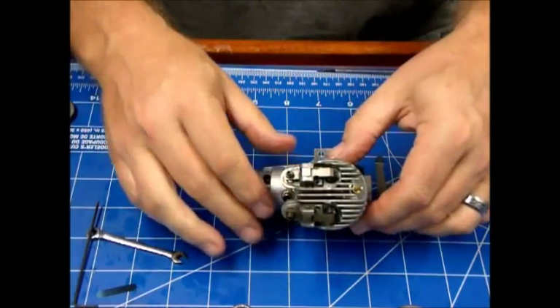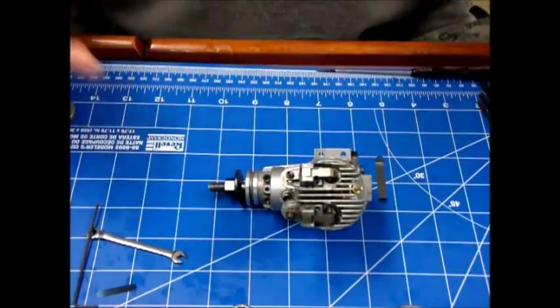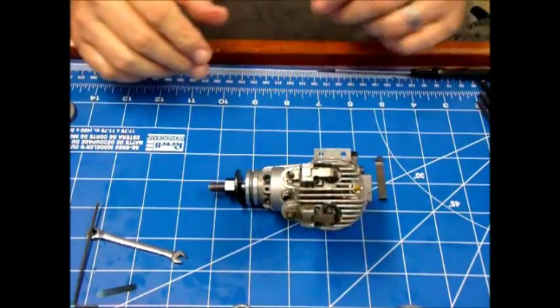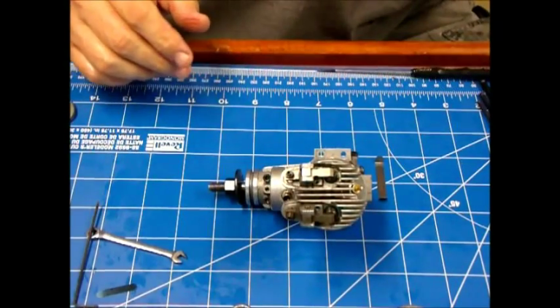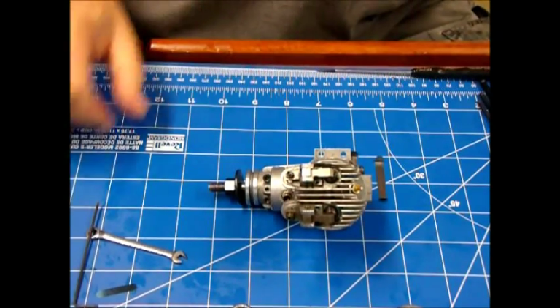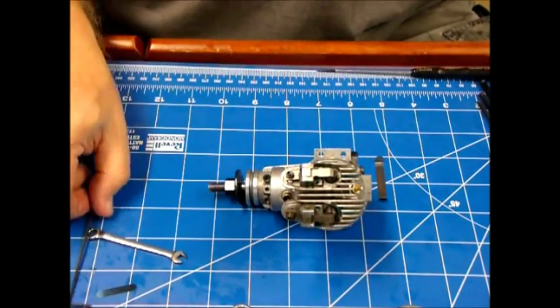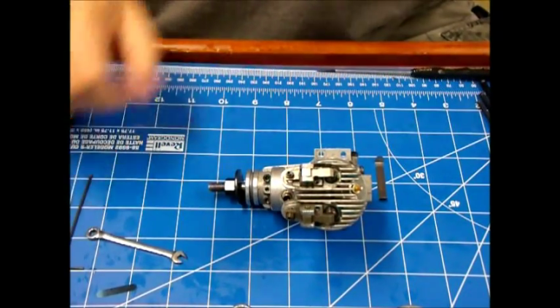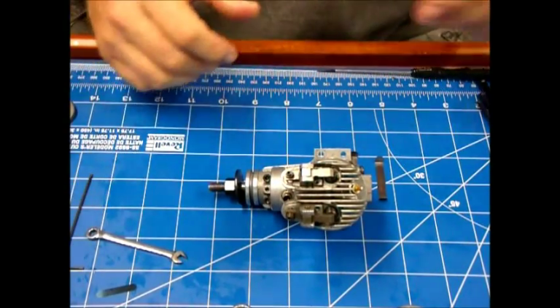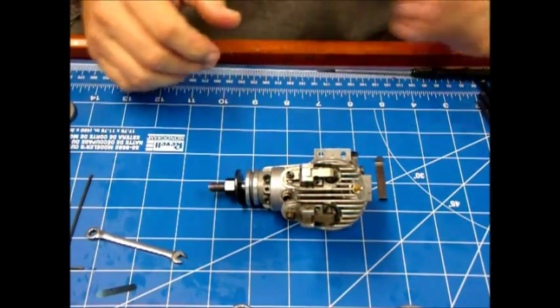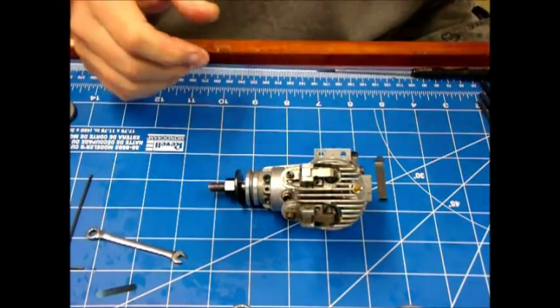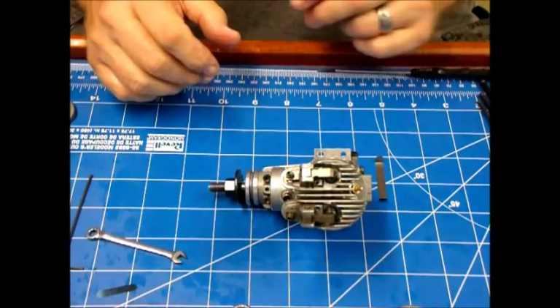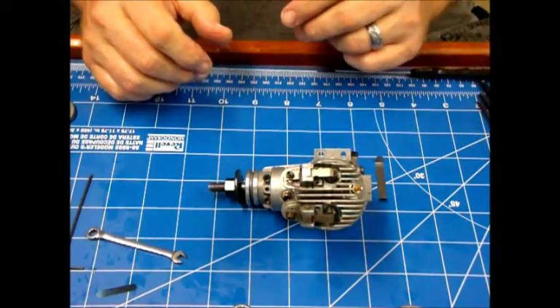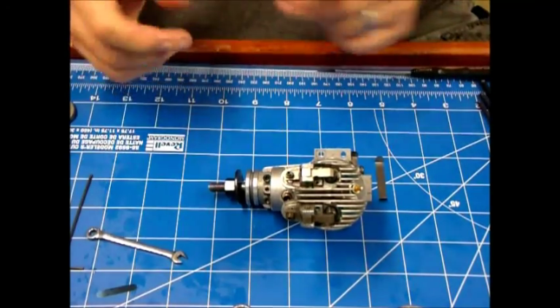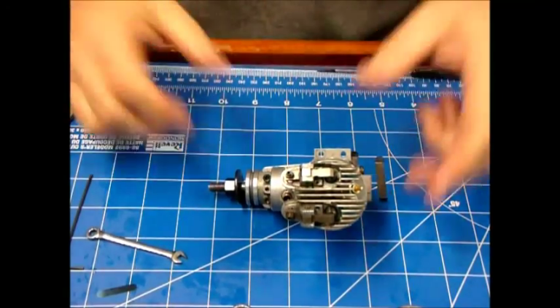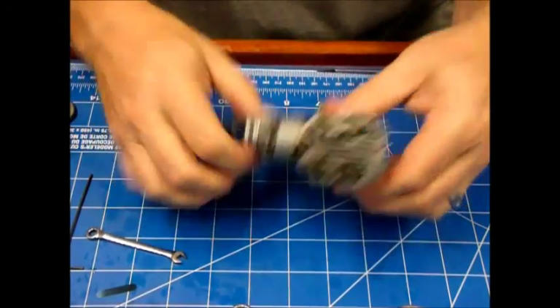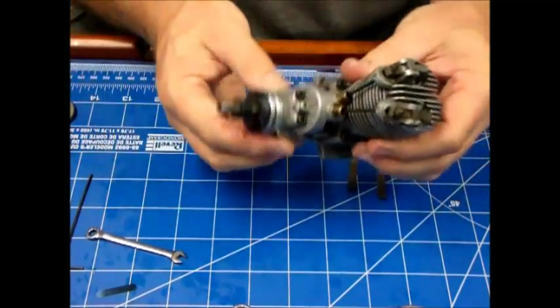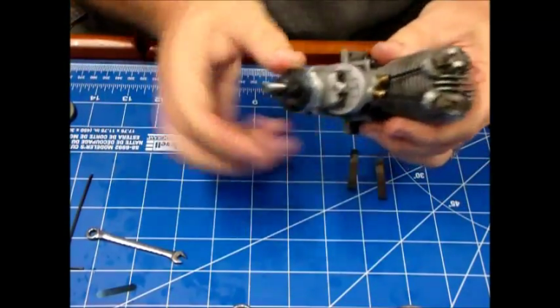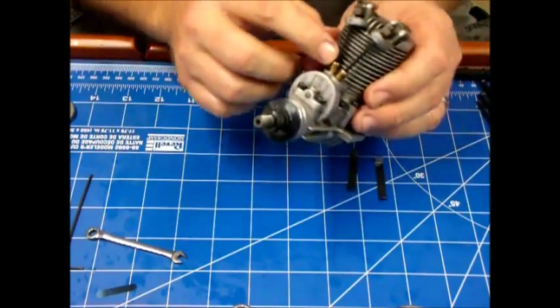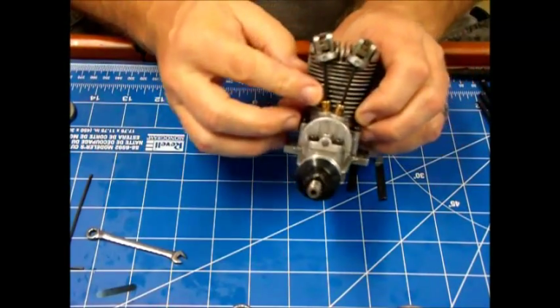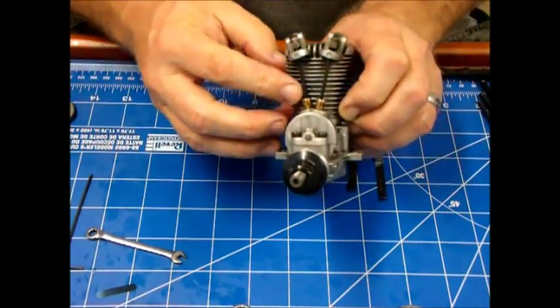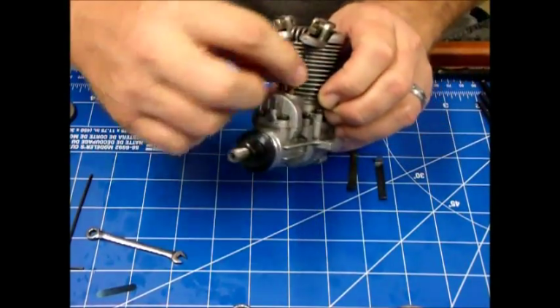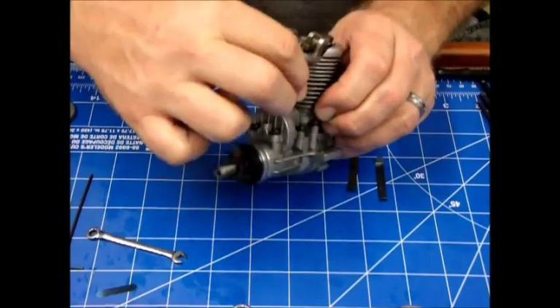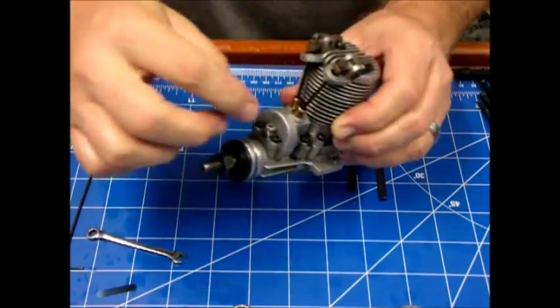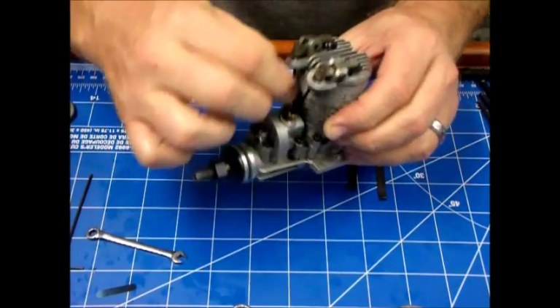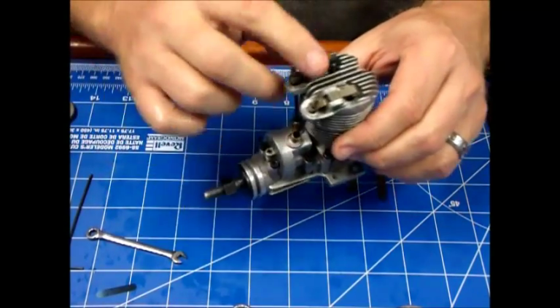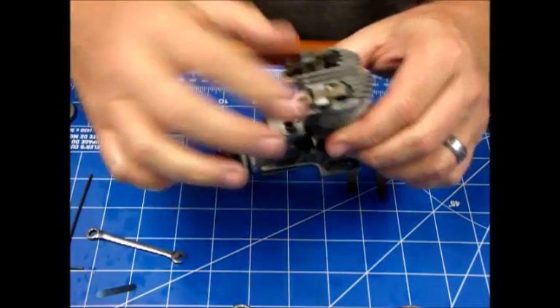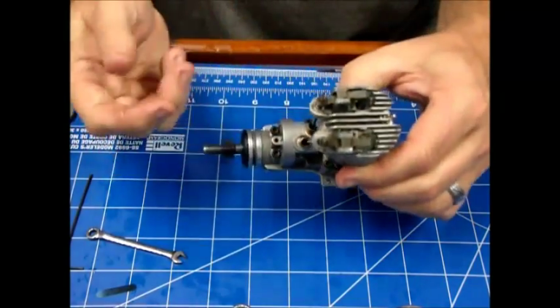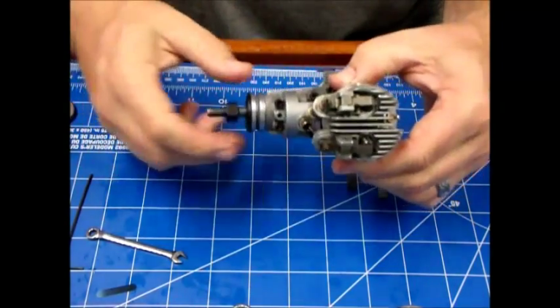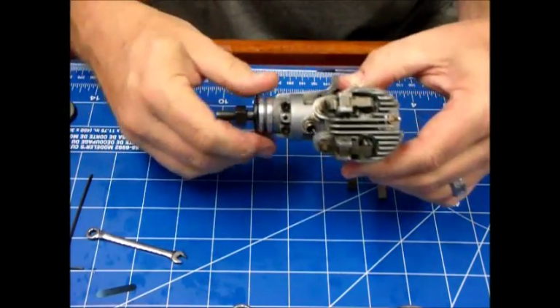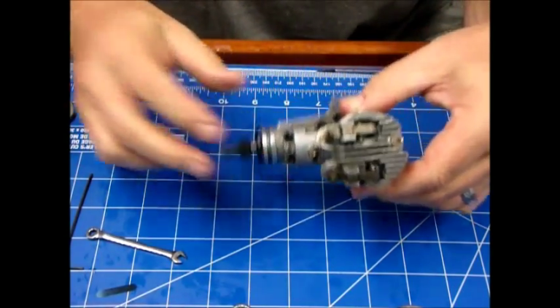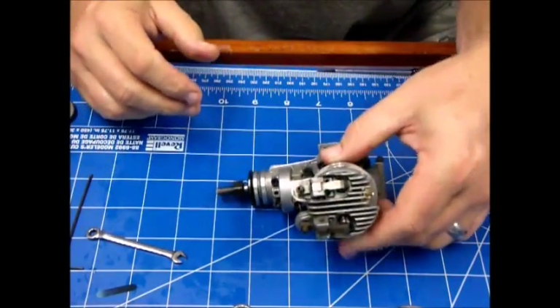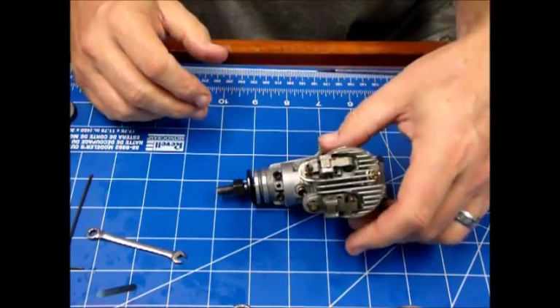Now the valve lash is set properly. This engine — once I get the carburetor back on and install the prop — it's ready to go. I'm going old school: it's going to have the exposed push rods and exposed rocker arm, so it's going to look really cool when I take it out and run it.